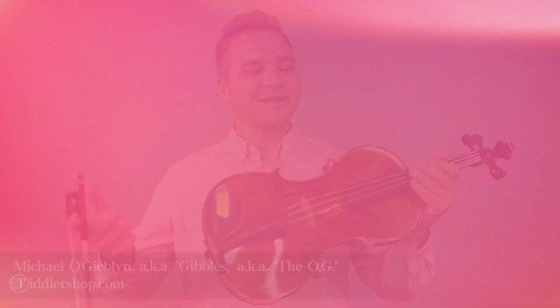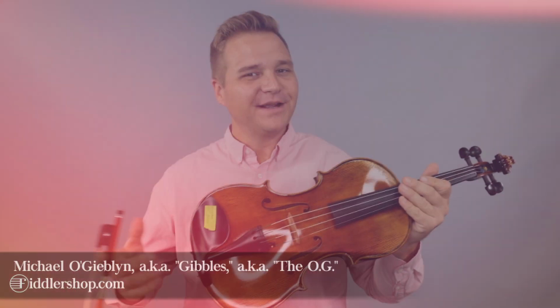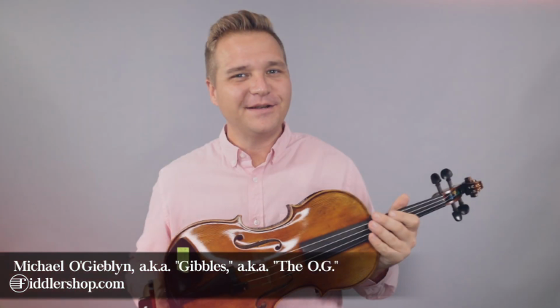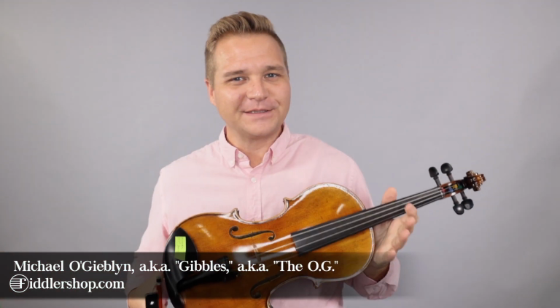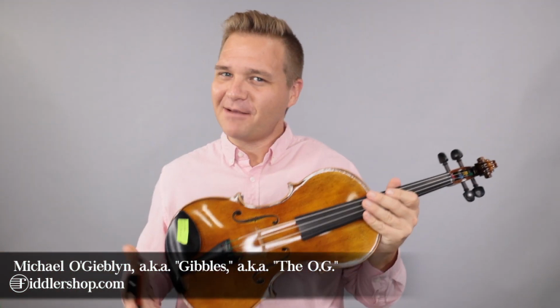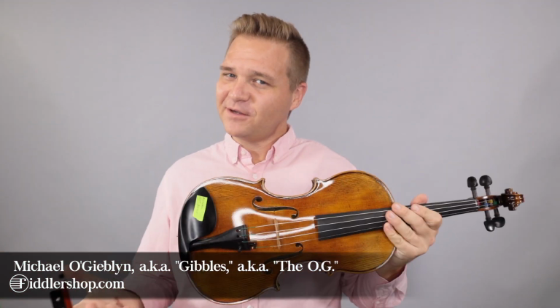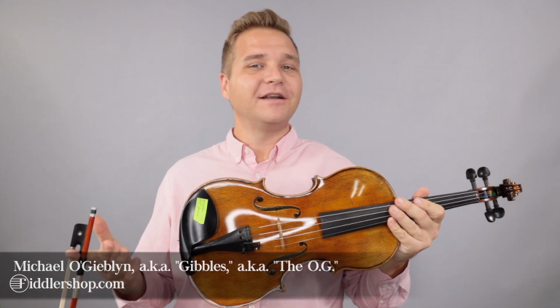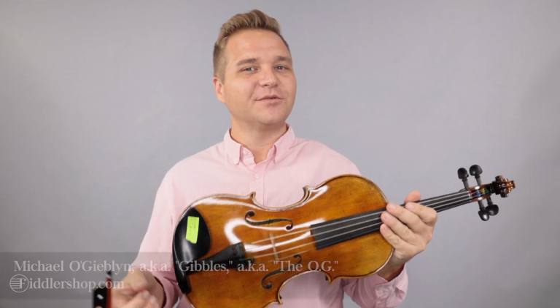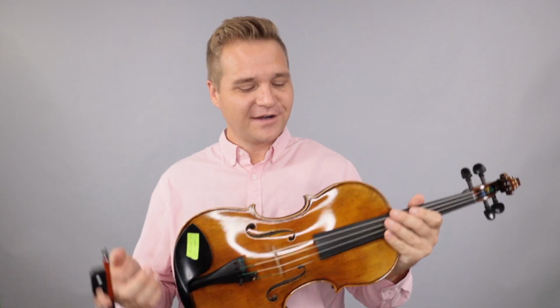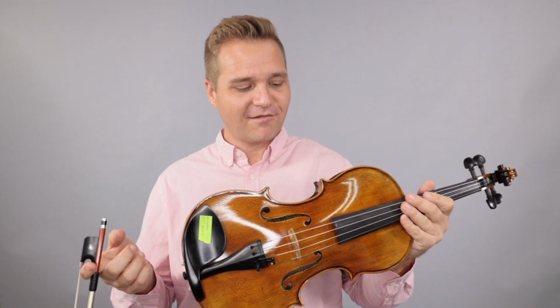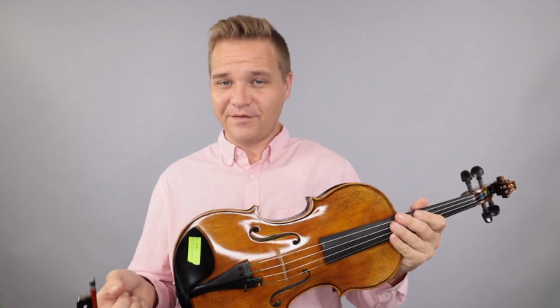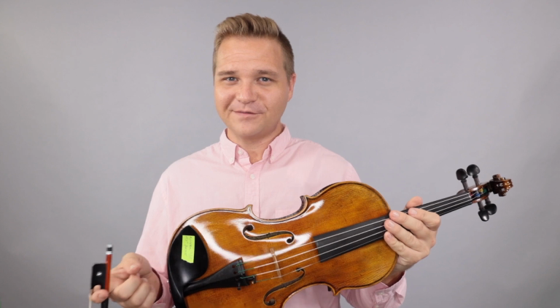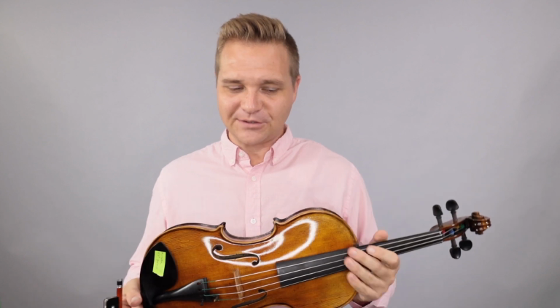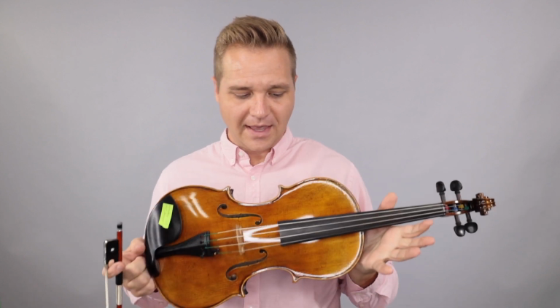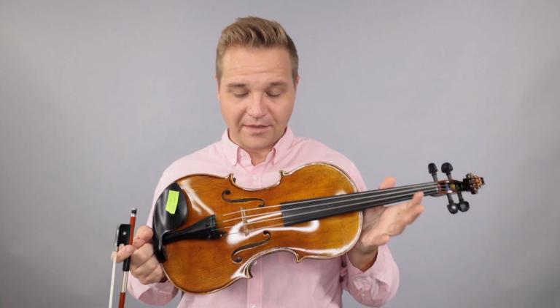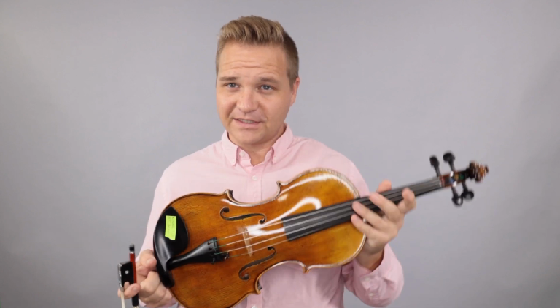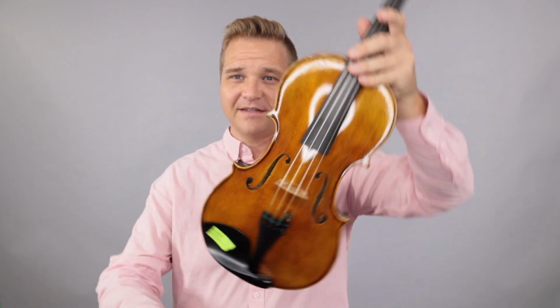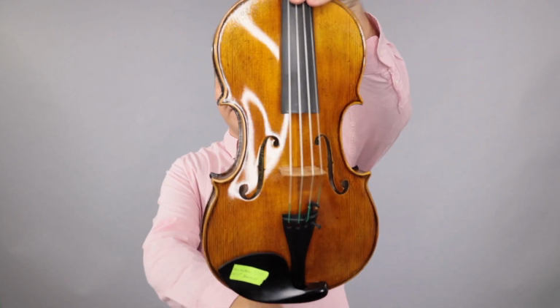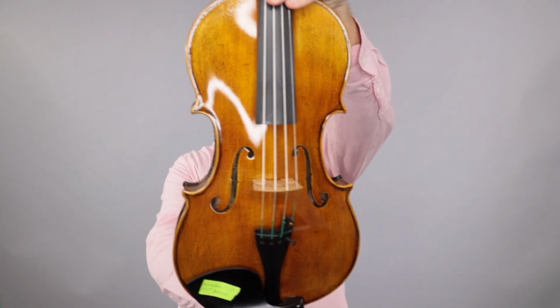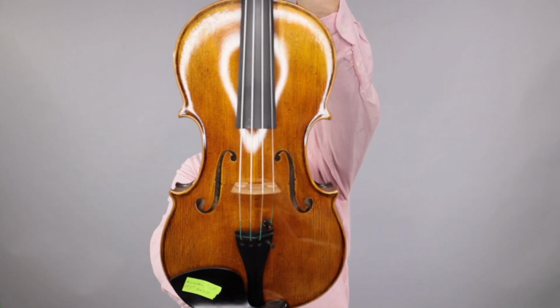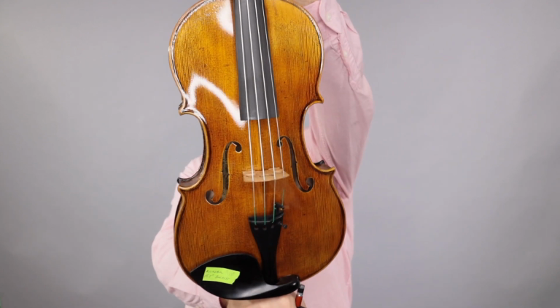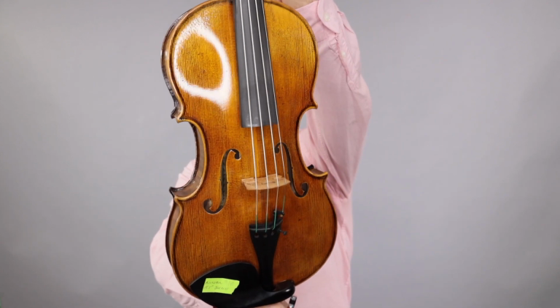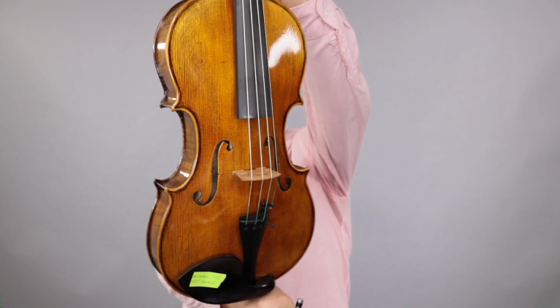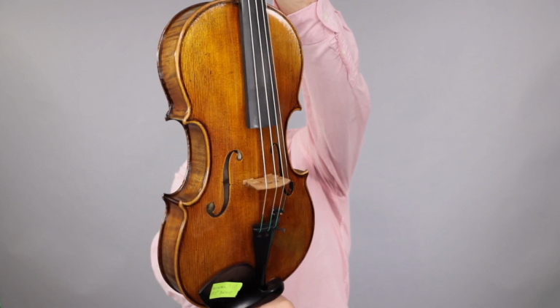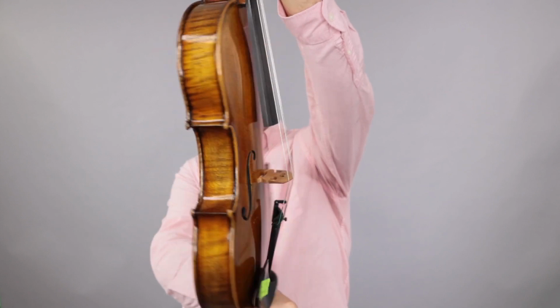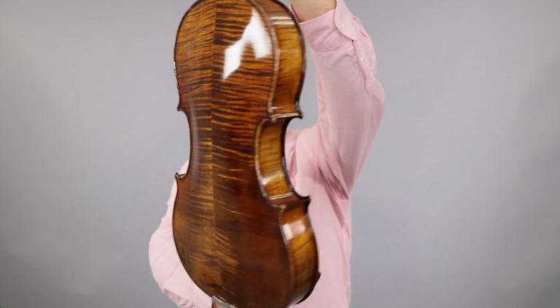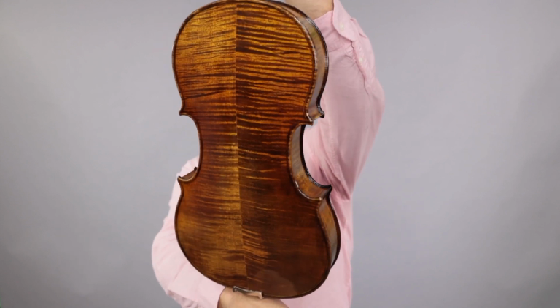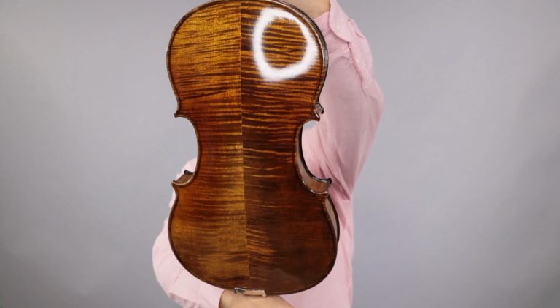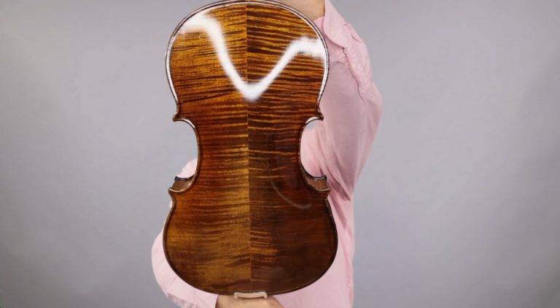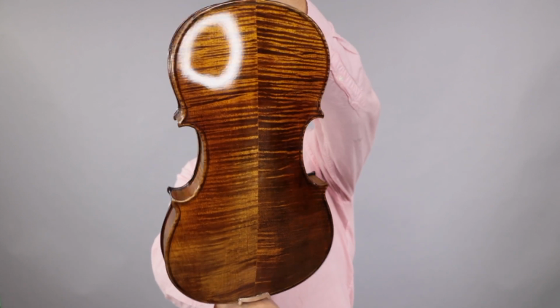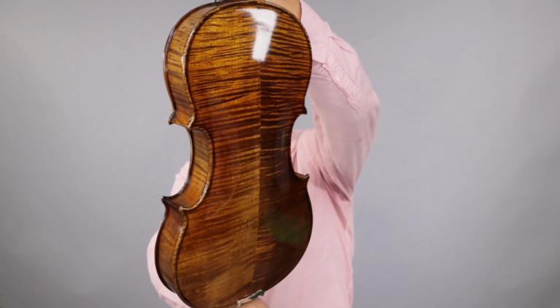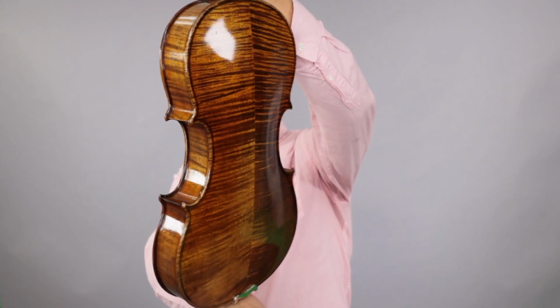Hello there, I'm Michael O'Giblin with FiddlerShop.com. This is a video for our dear customer repair. I have three violas for you to listen to. The first one to get started here, this is the Fiddler Man Soloist, and this is a 15 and a half inch viola.